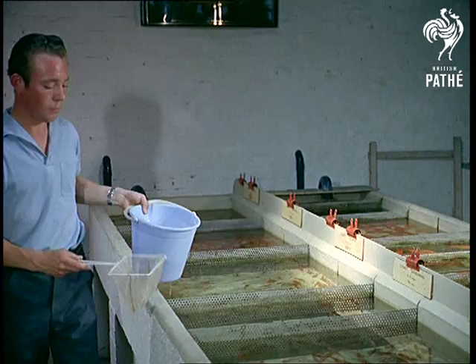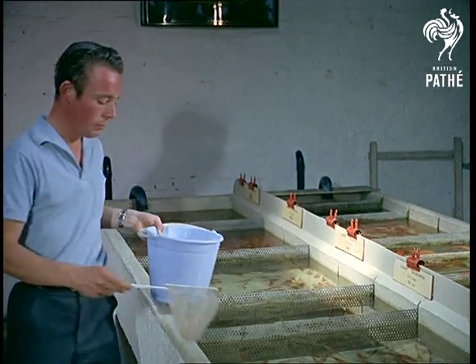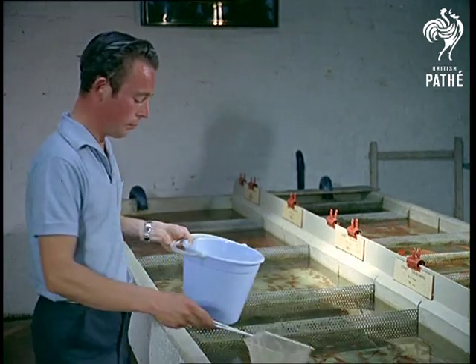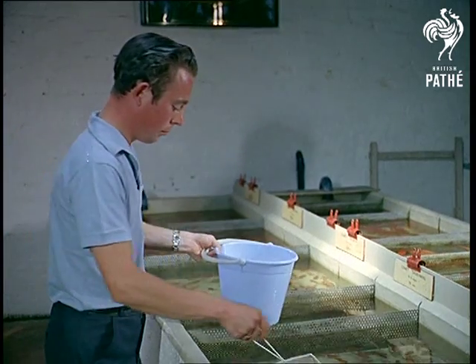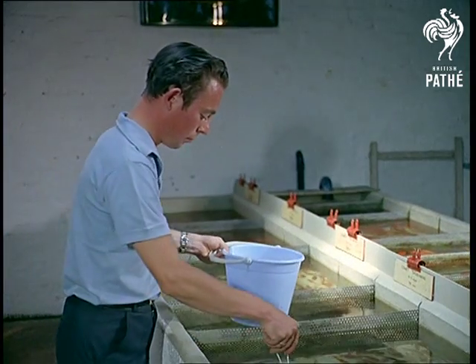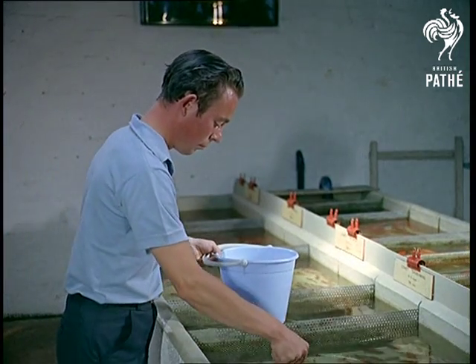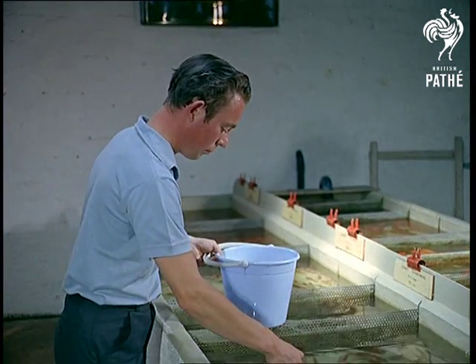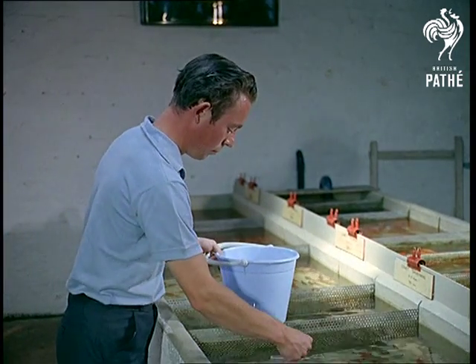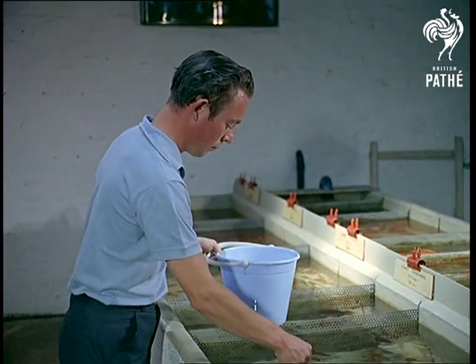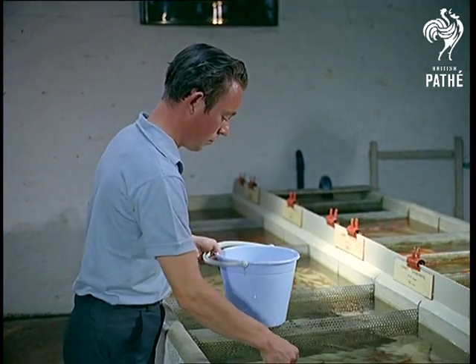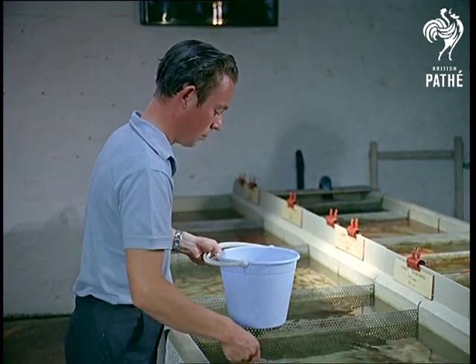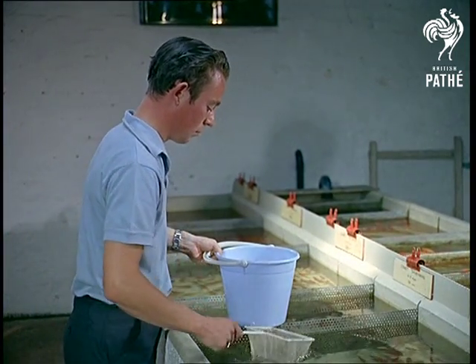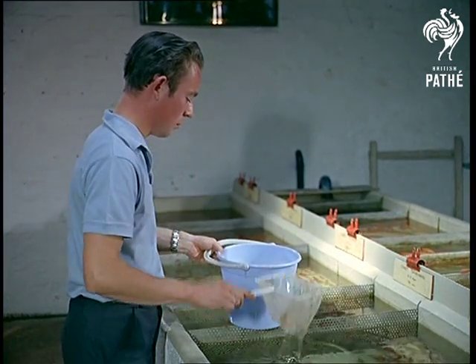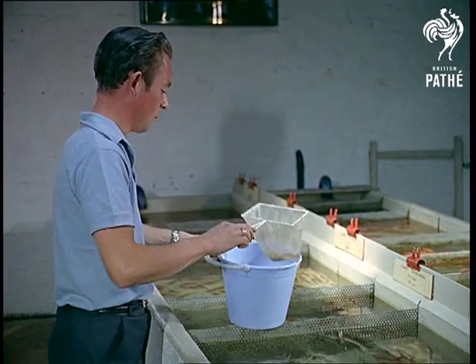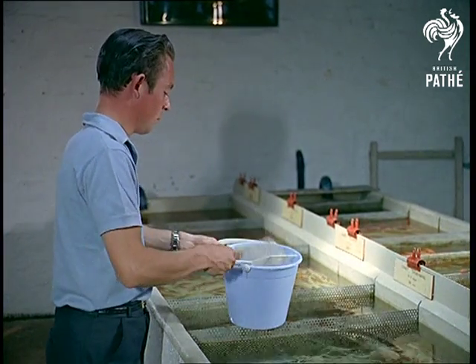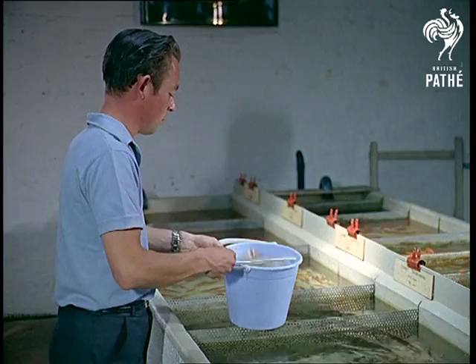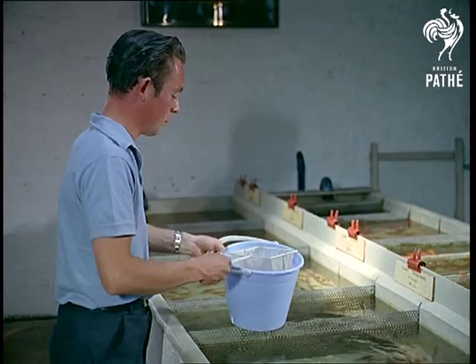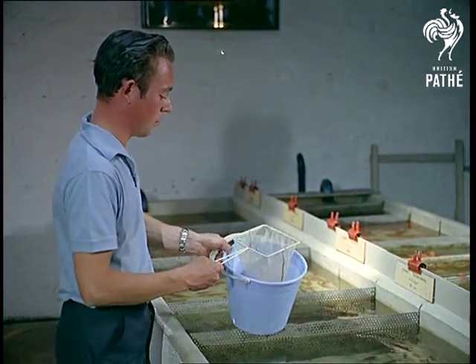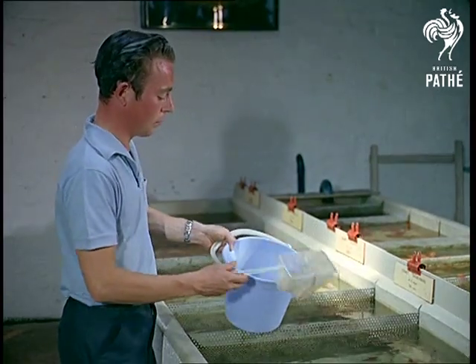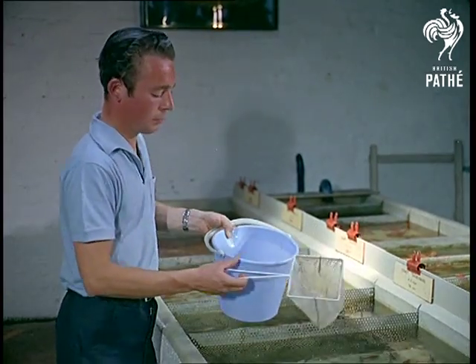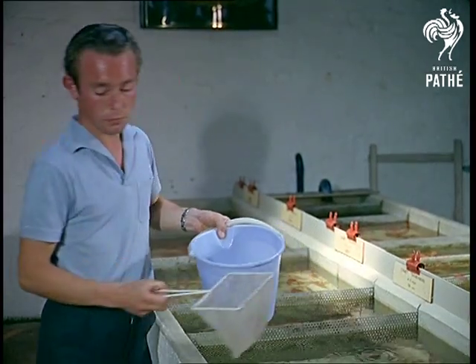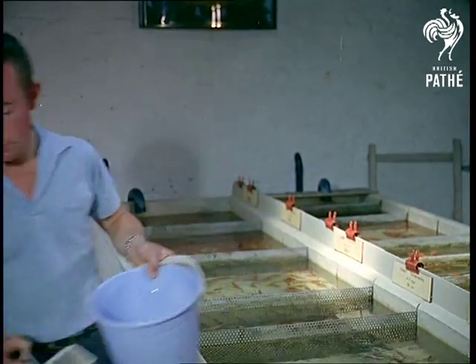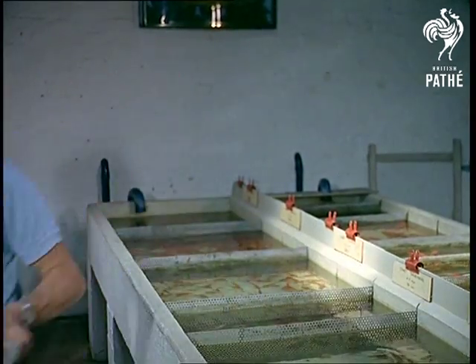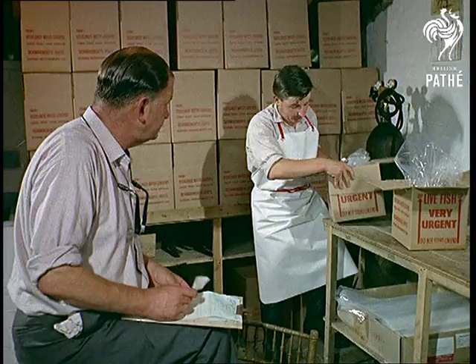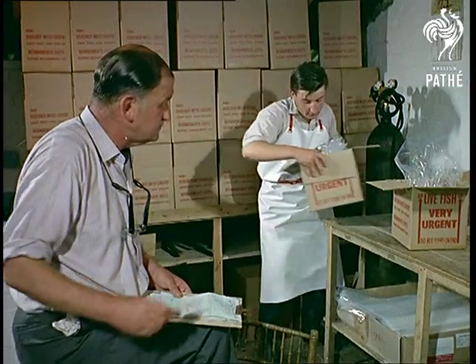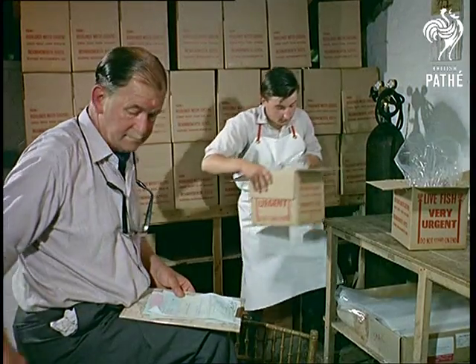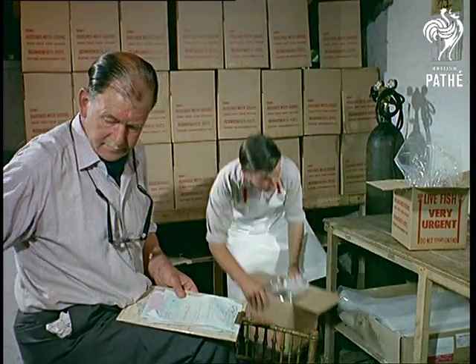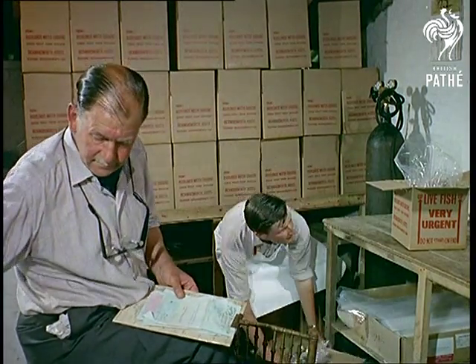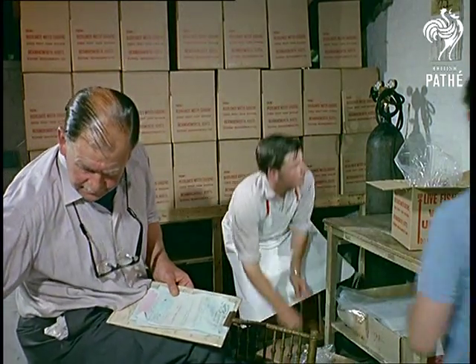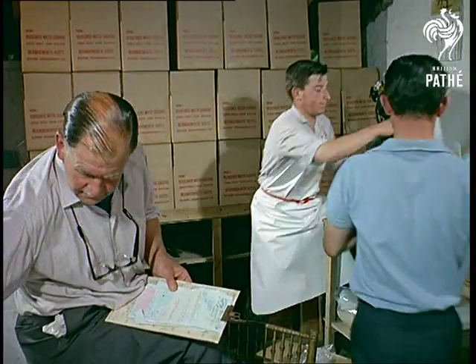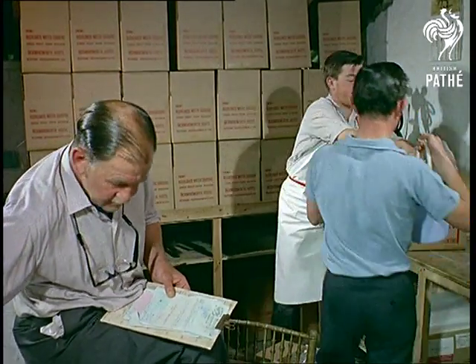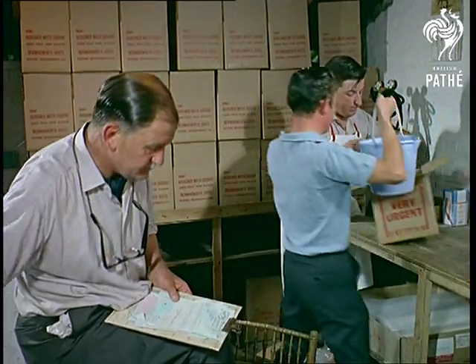You've probably seen those tiny goldfish swimming around in plastic bags on a fairground stall. Well, that's the way they leave this farm — with just a whiff of oxygen to make sure they keep in swimming trim for at least four days.